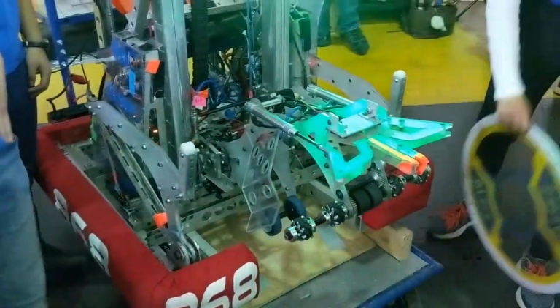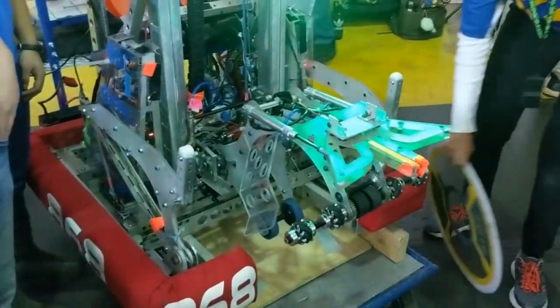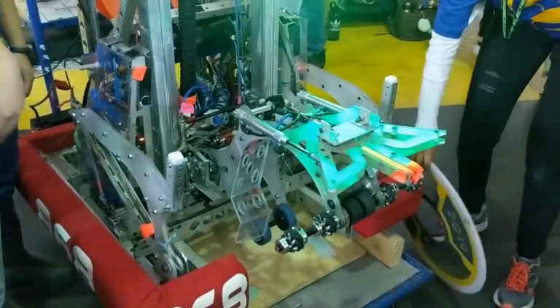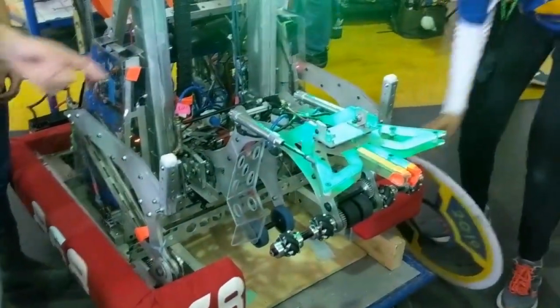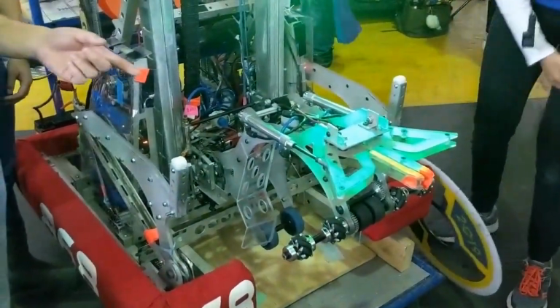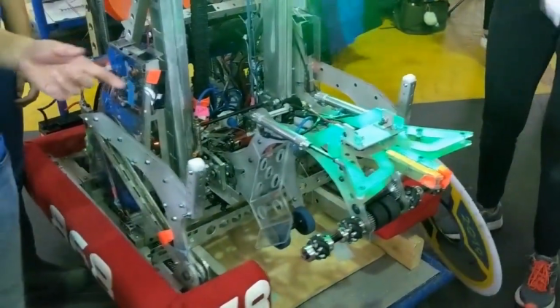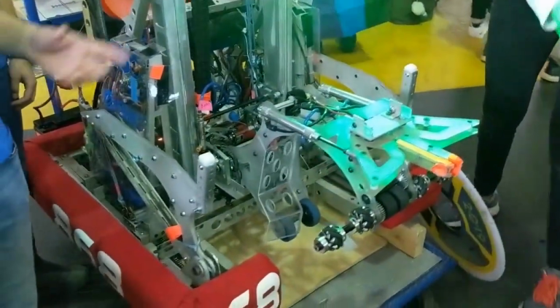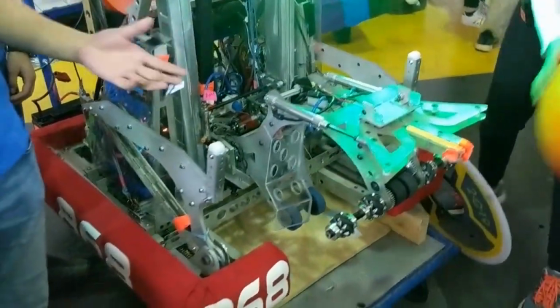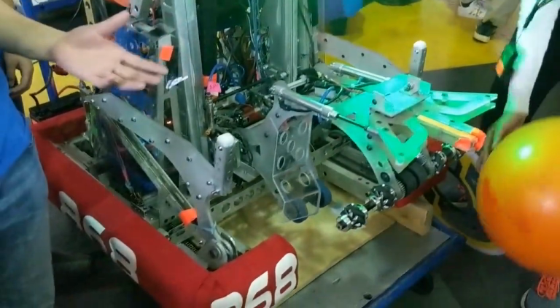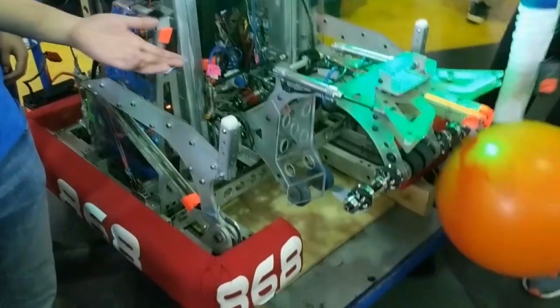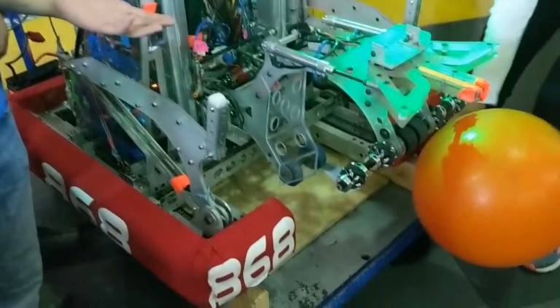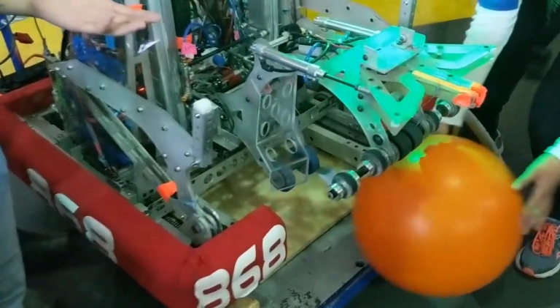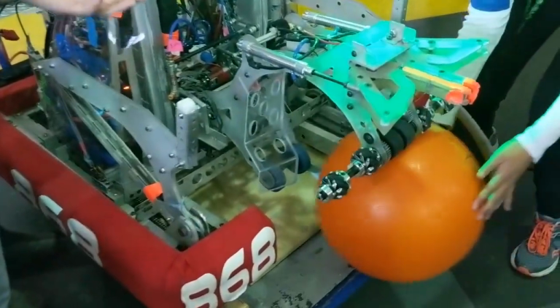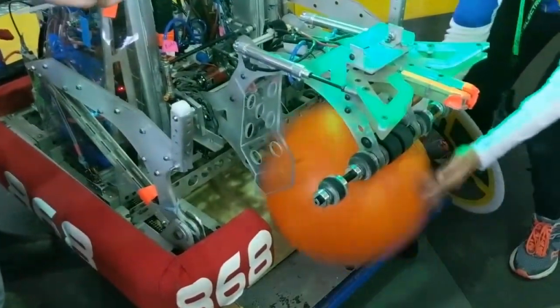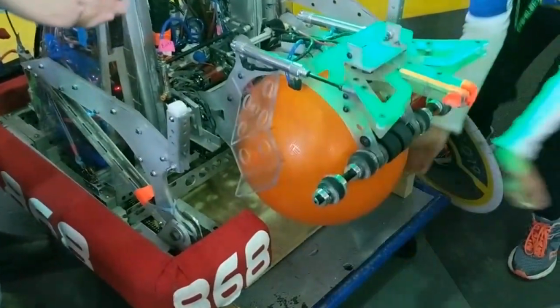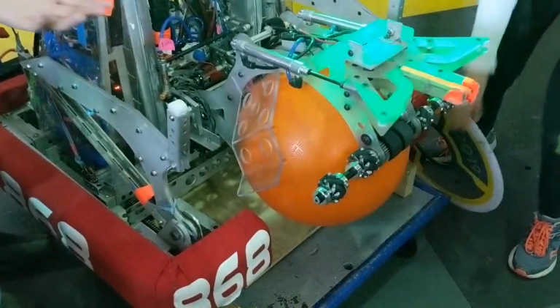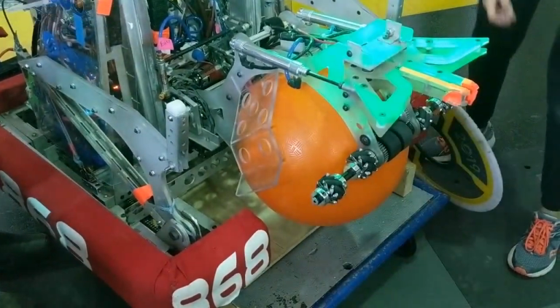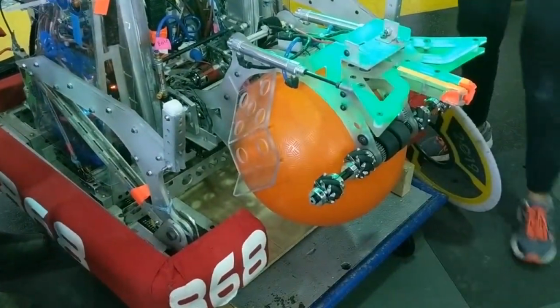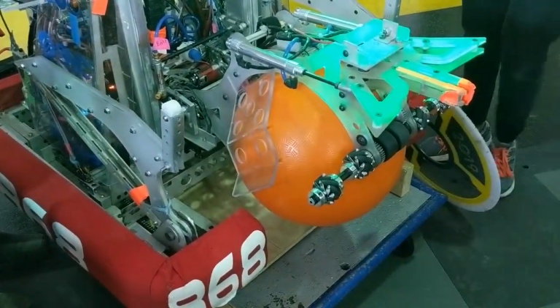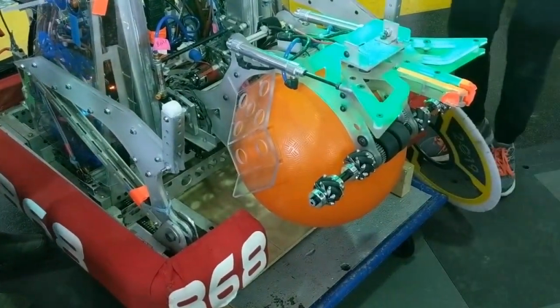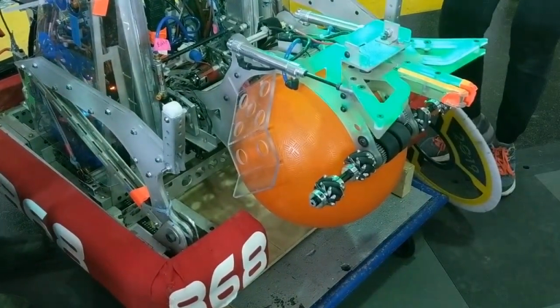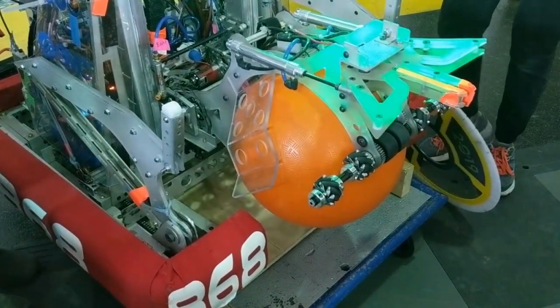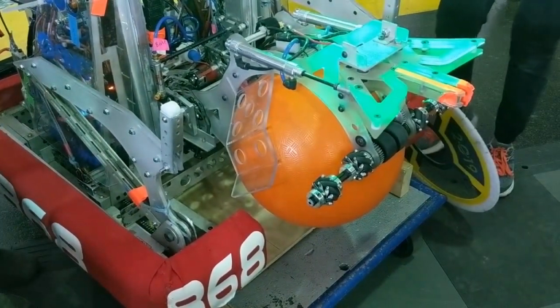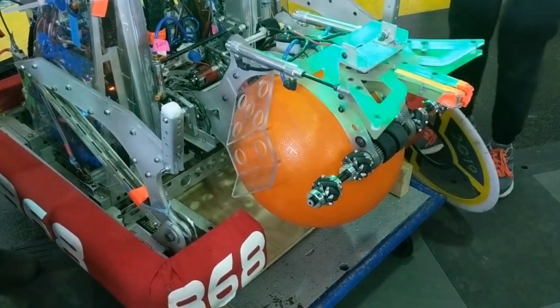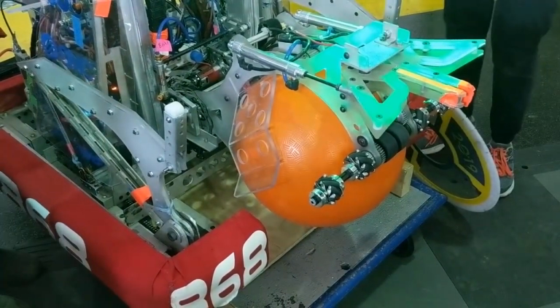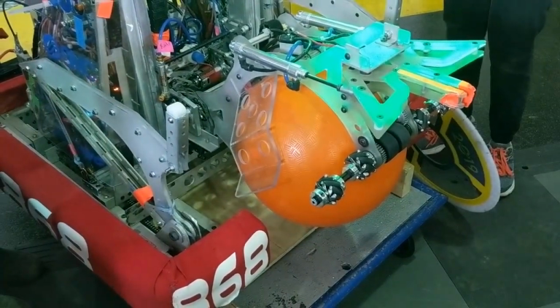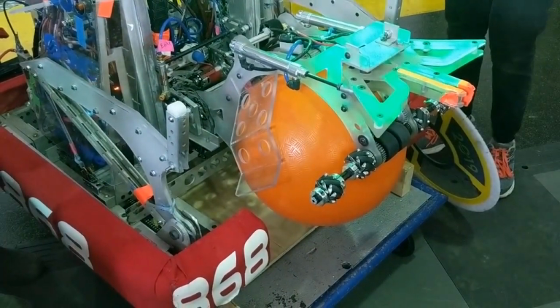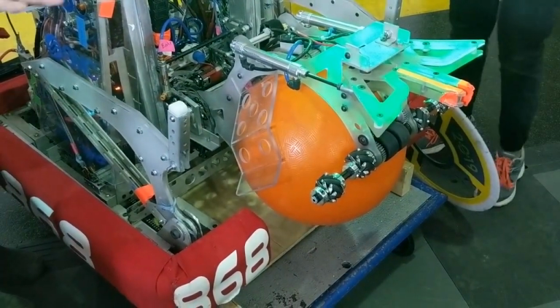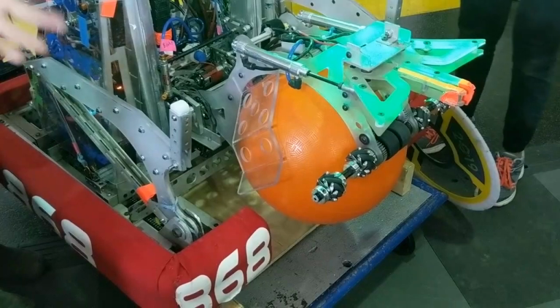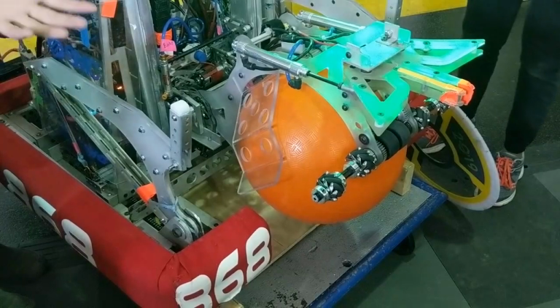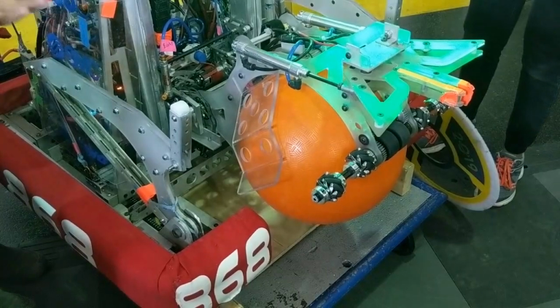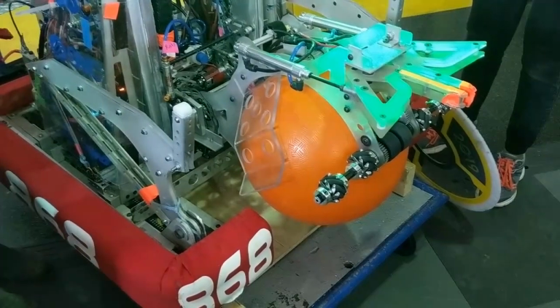We also used mecanum wheels on our ball intake so it would be self-centering, giving us a larger surface area that drivers could target when picking up balls.